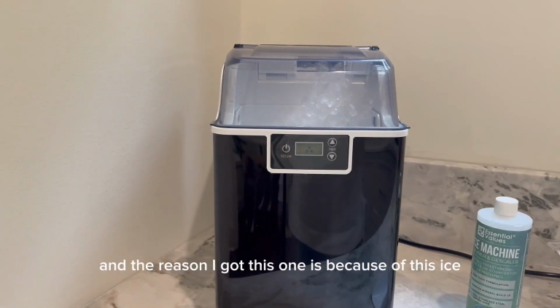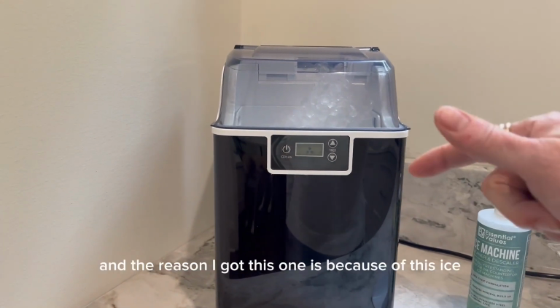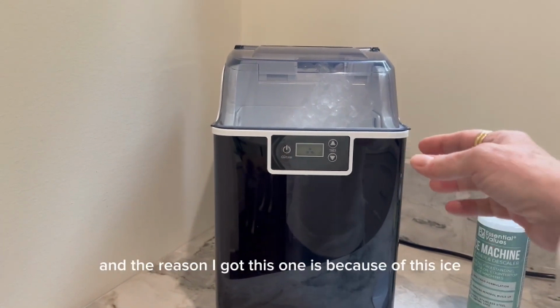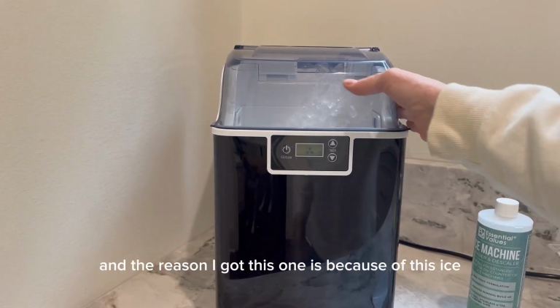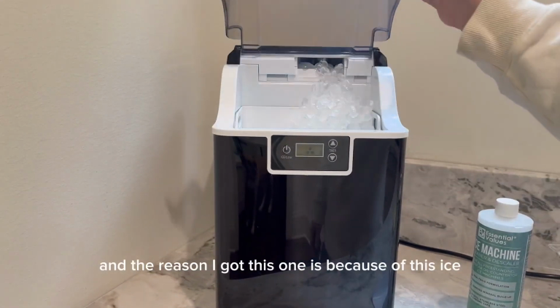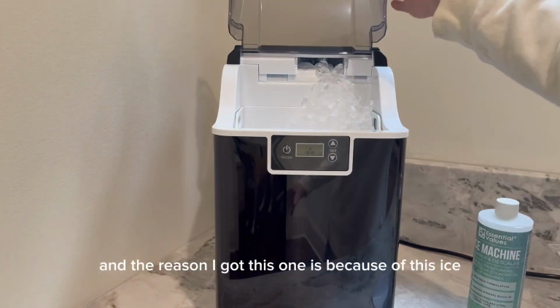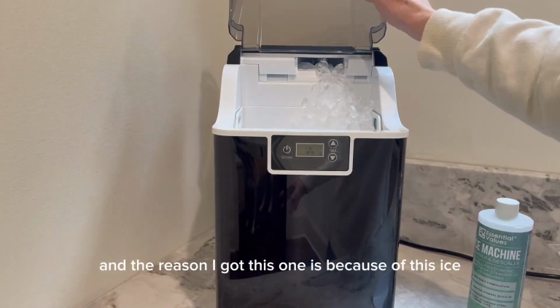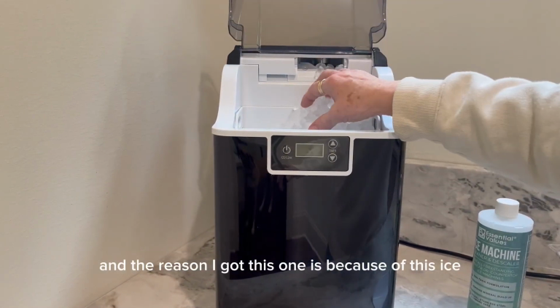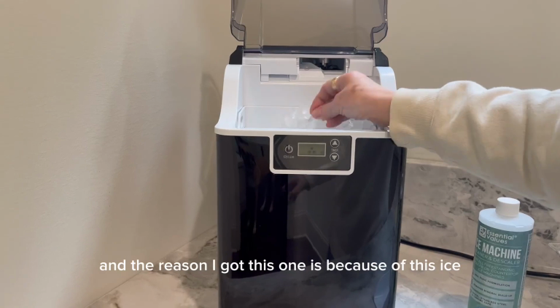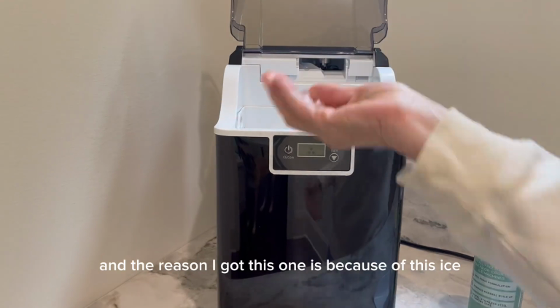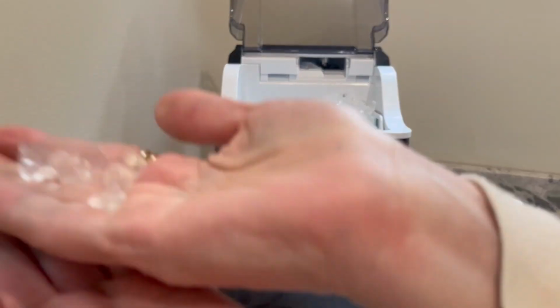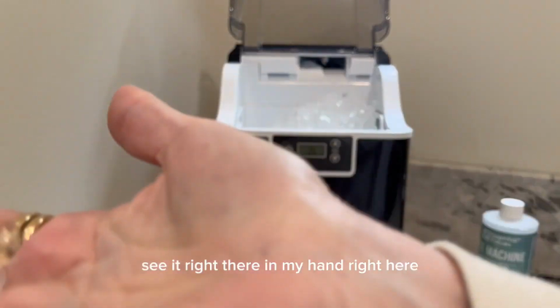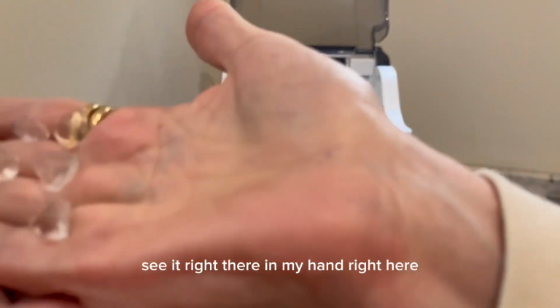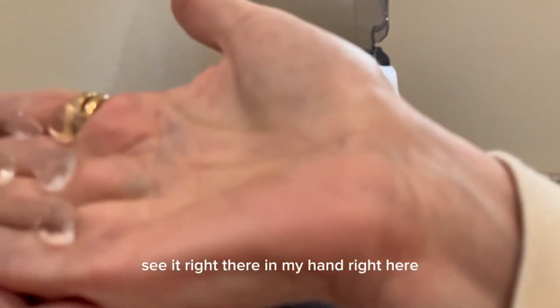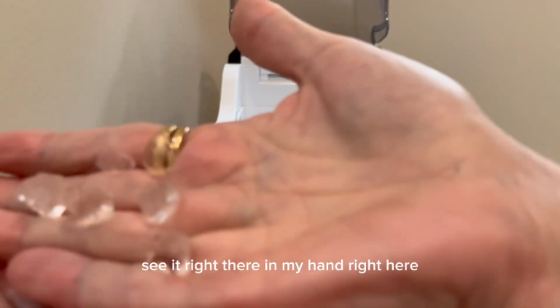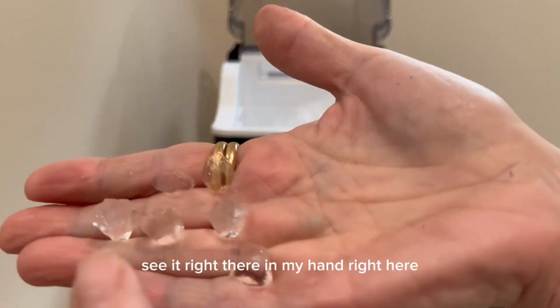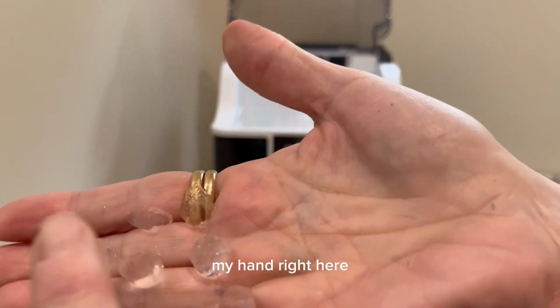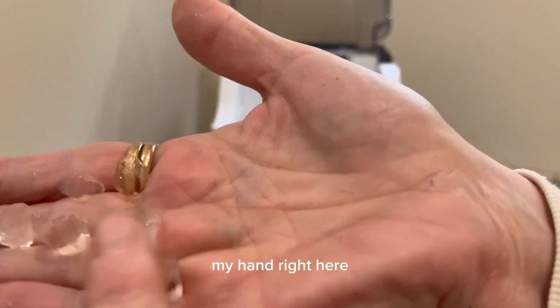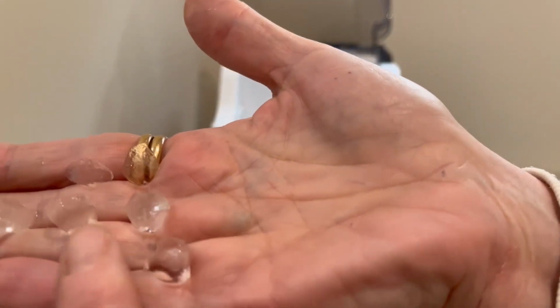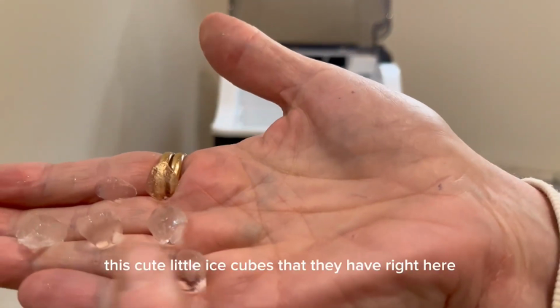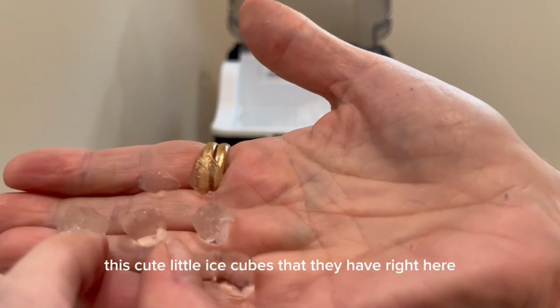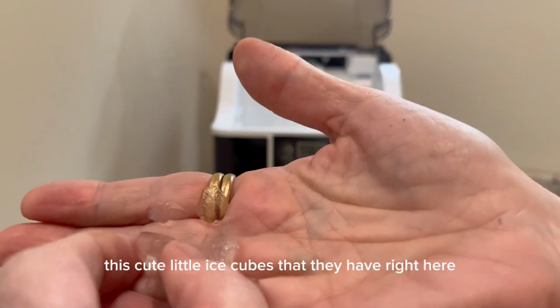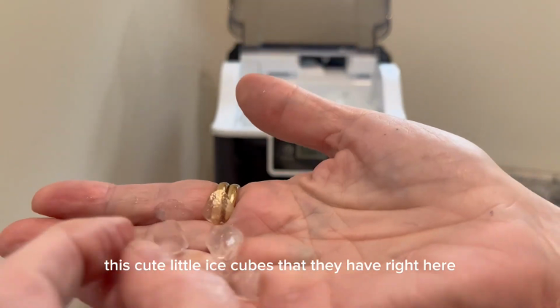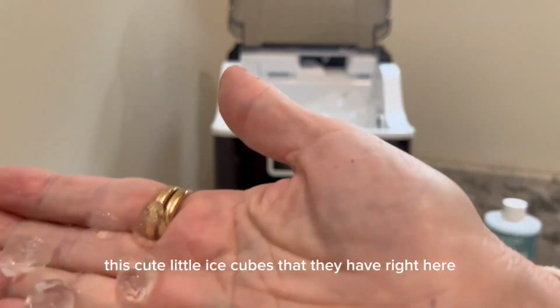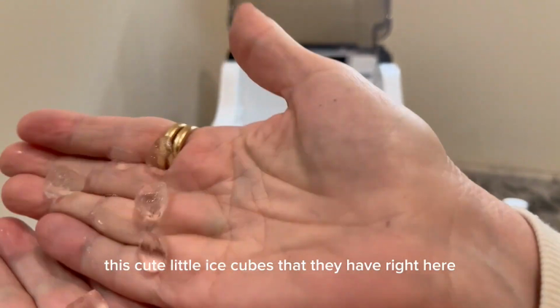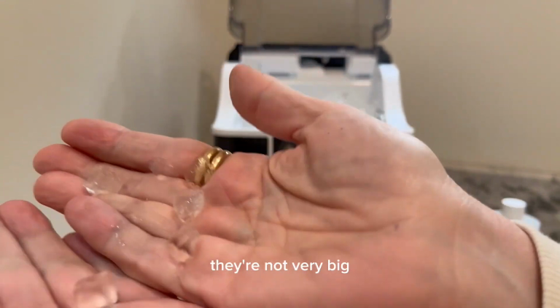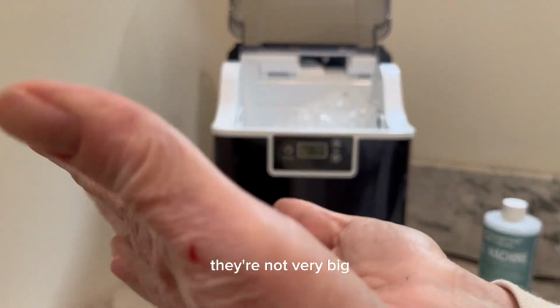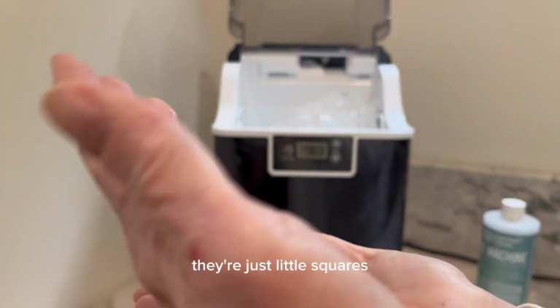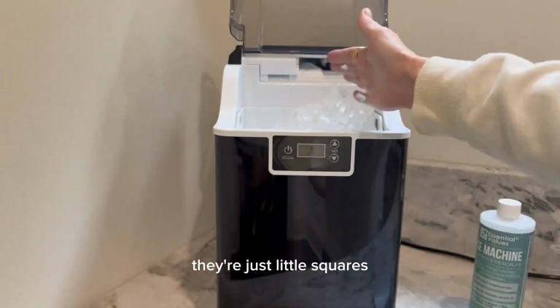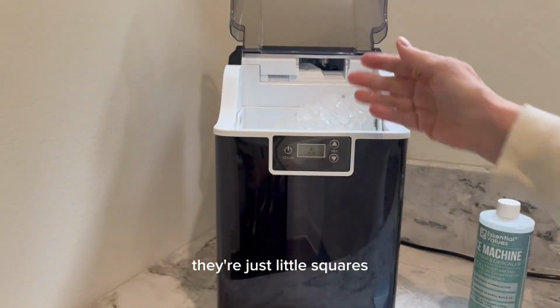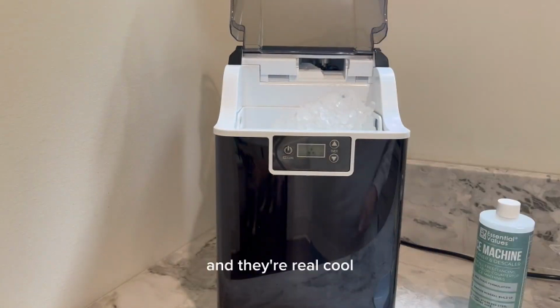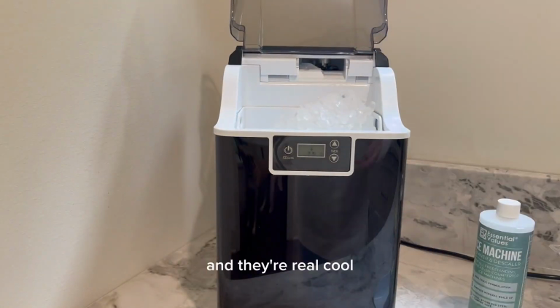The reason I got this one is because of this ice. You see it right there in my hand? These cute little ice cubes right here — they're not very big, they're just little squares and they're real cool.